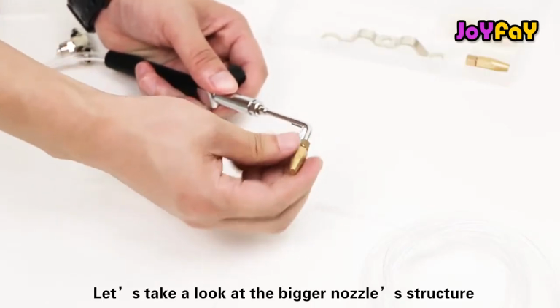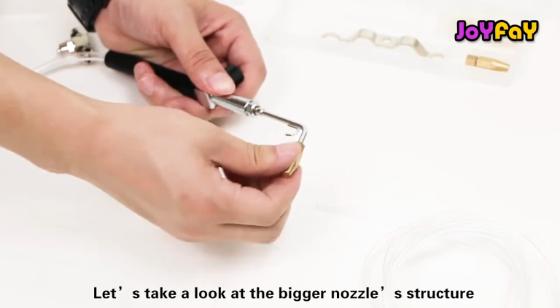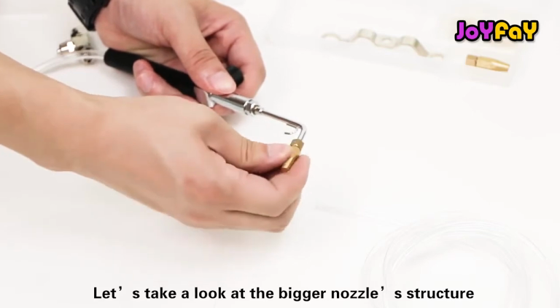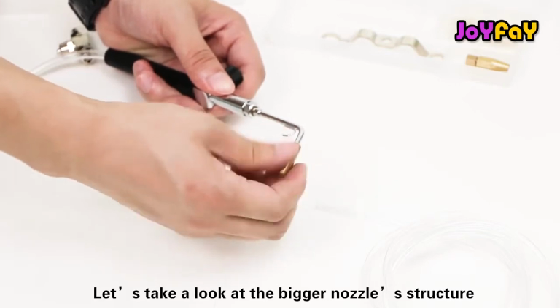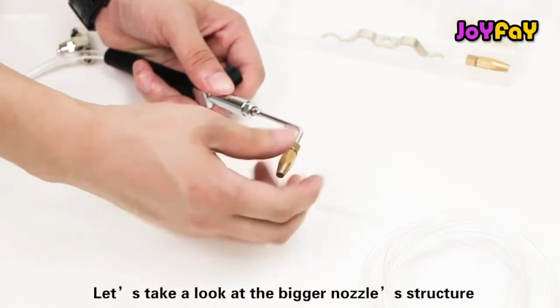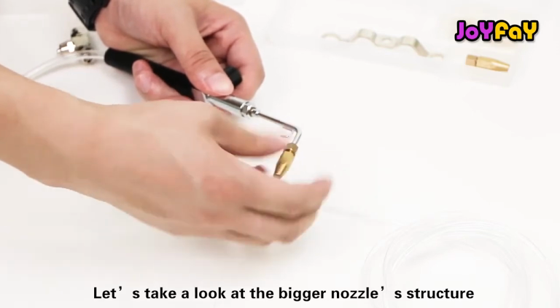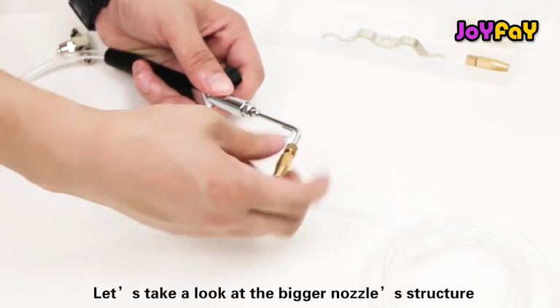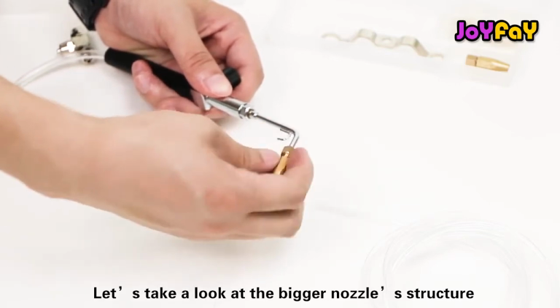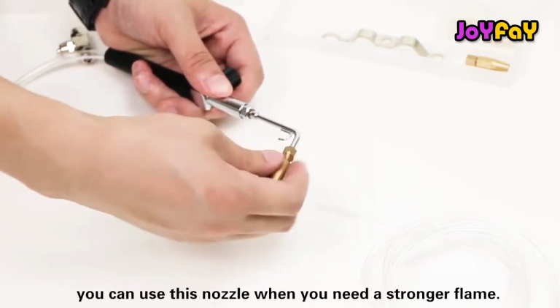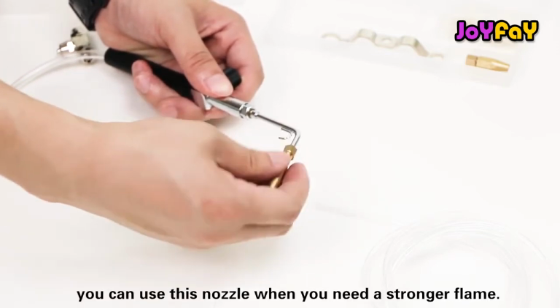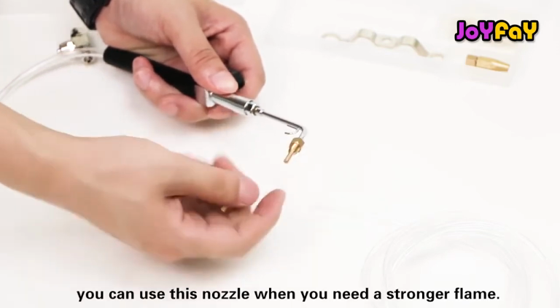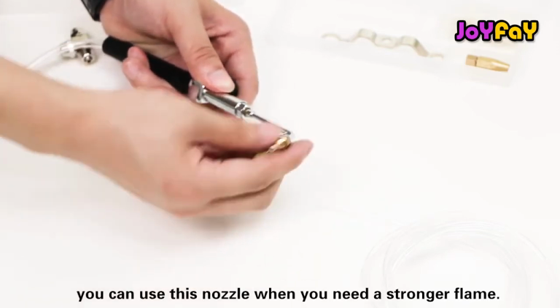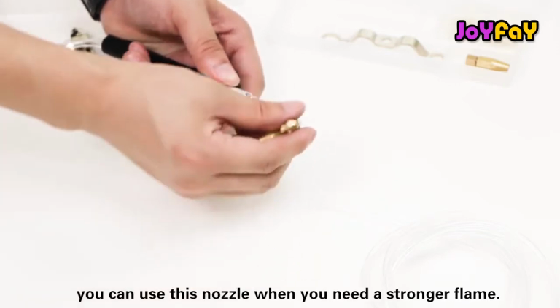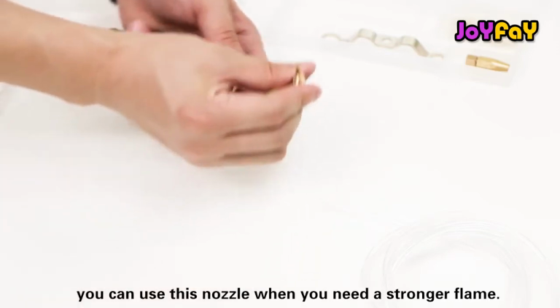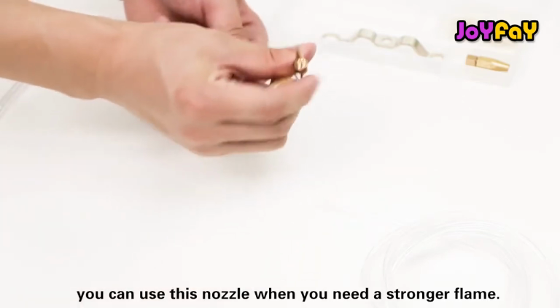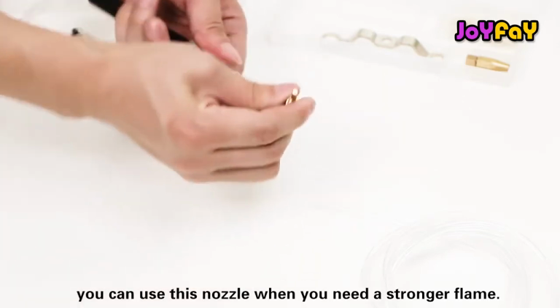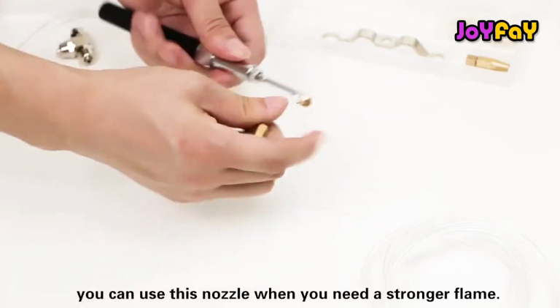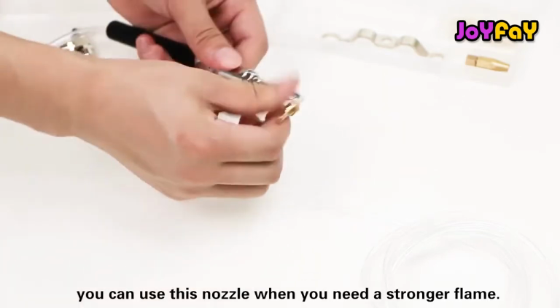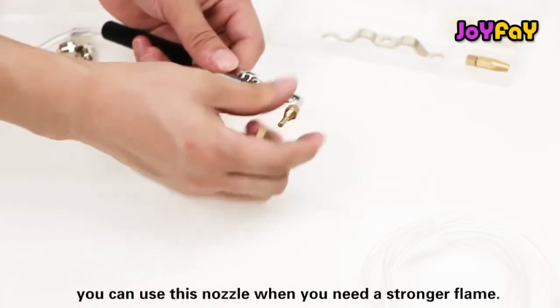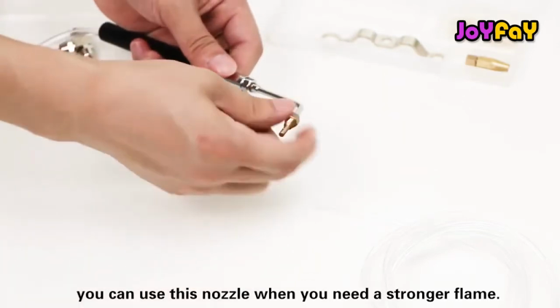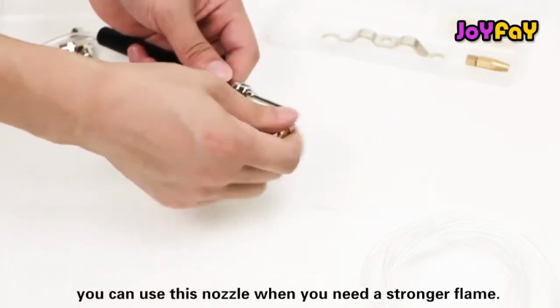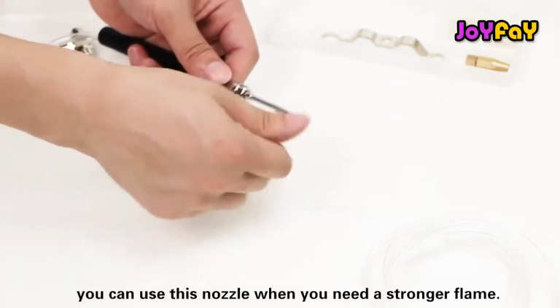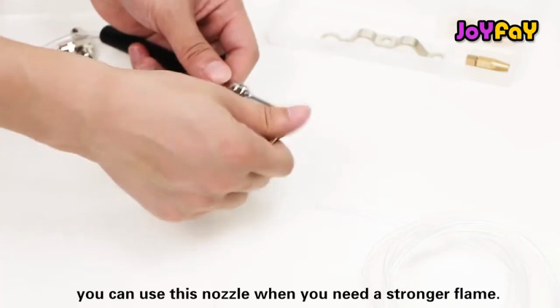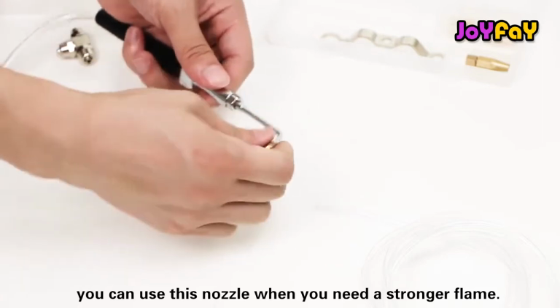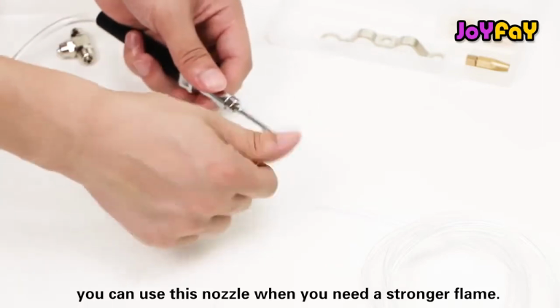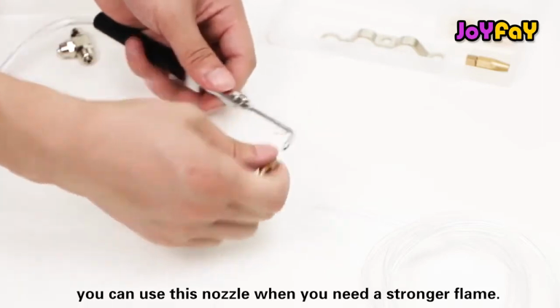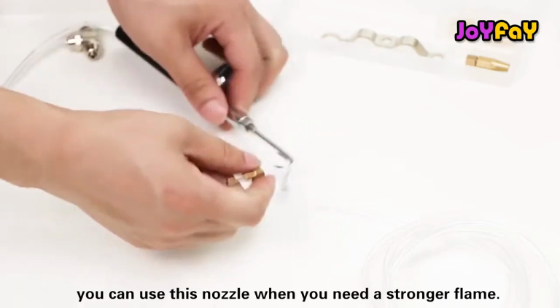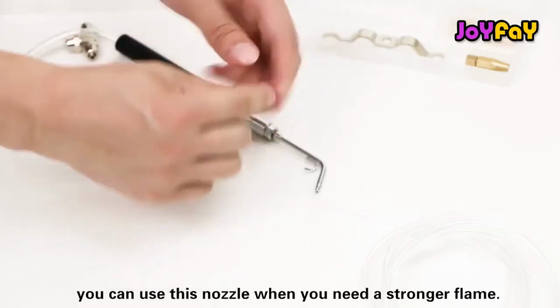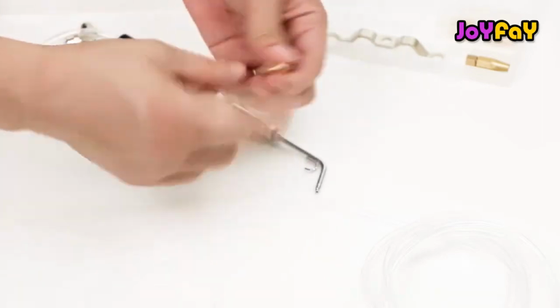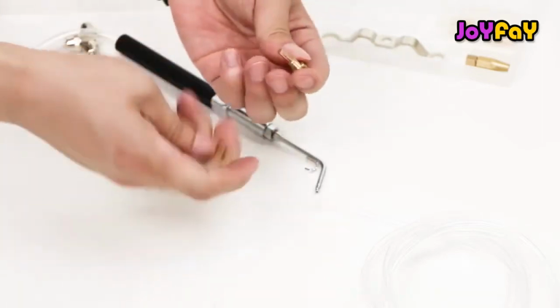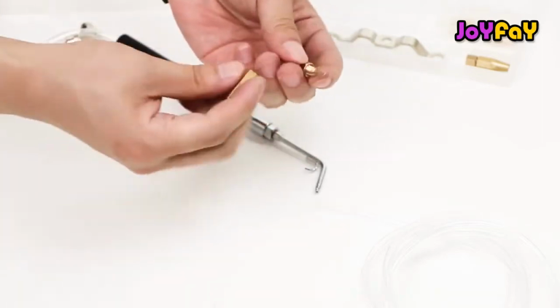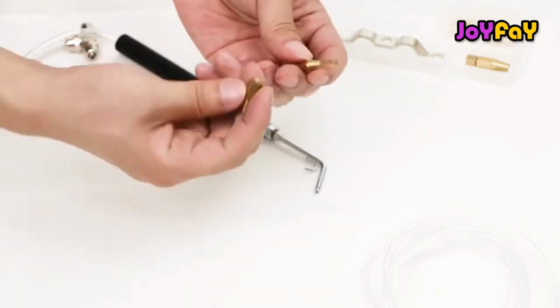Okay, let's take a look at the bigger nozzle structure. You can use this nozzle when you need a stronger flame.